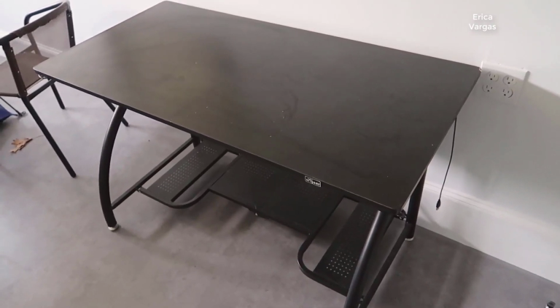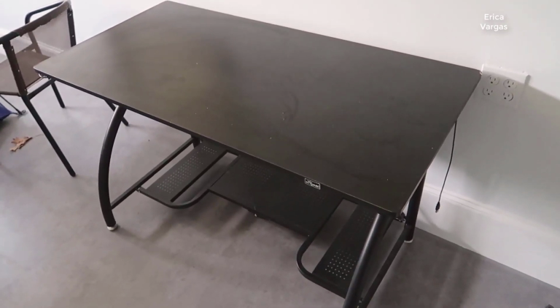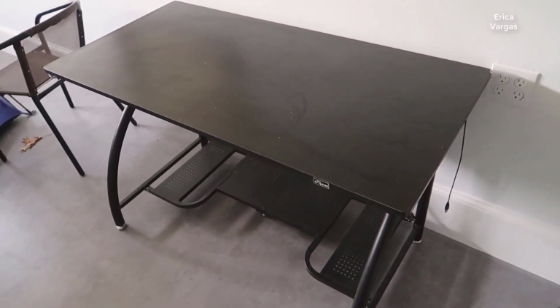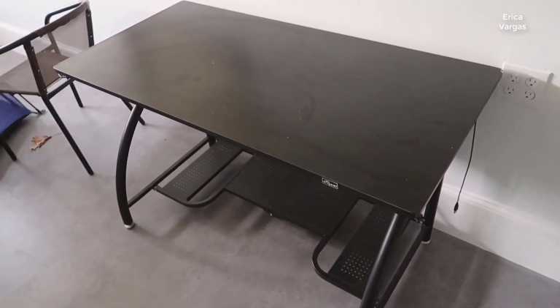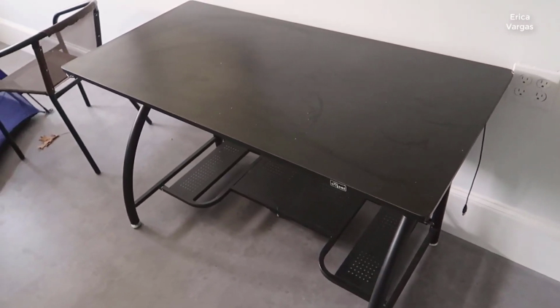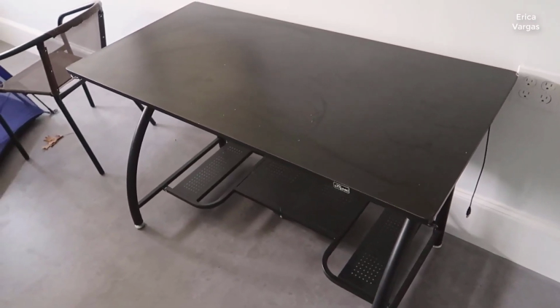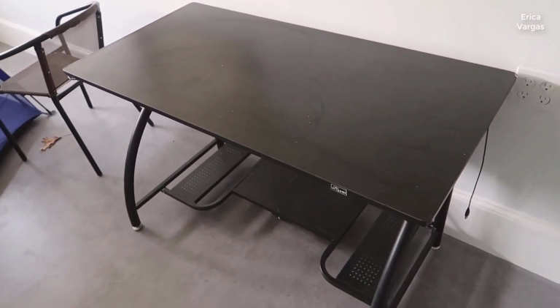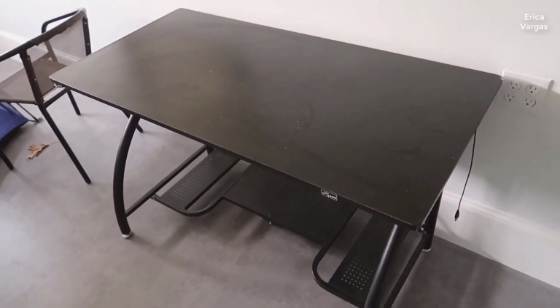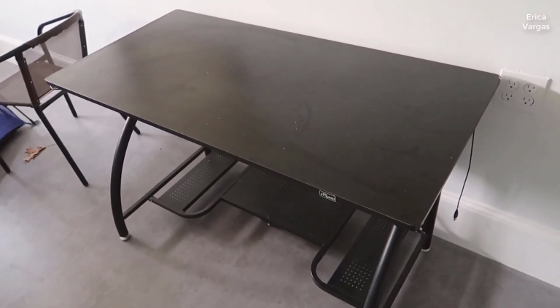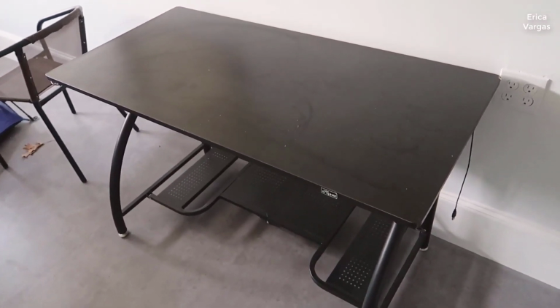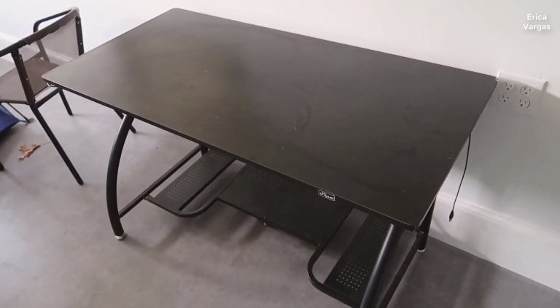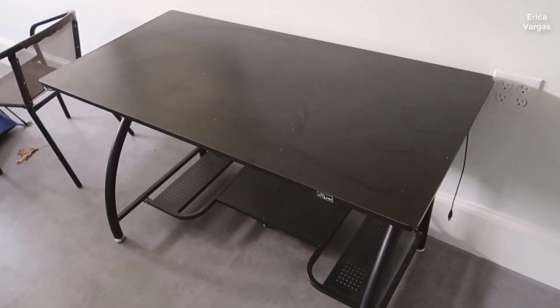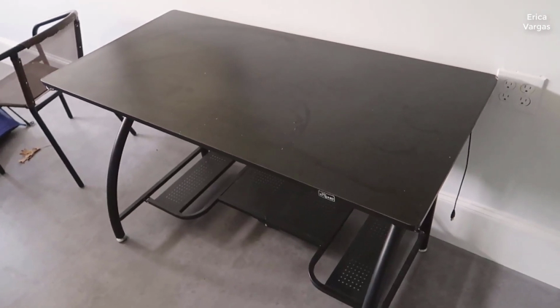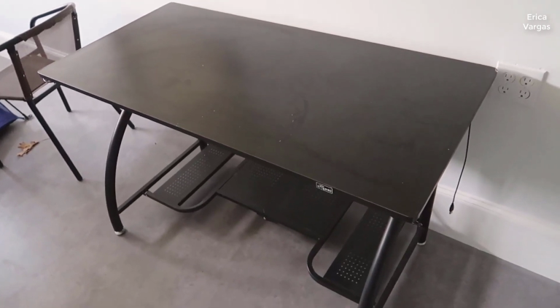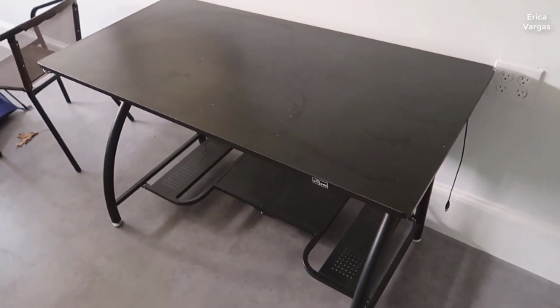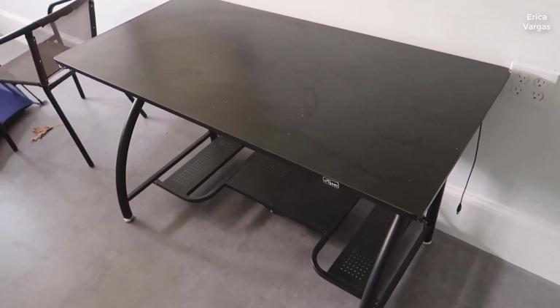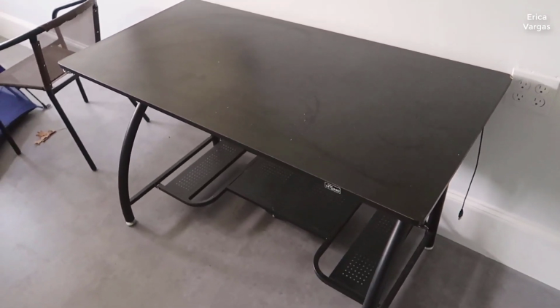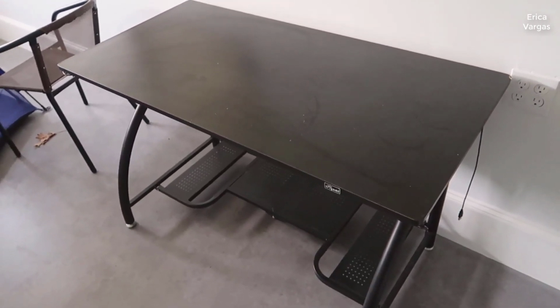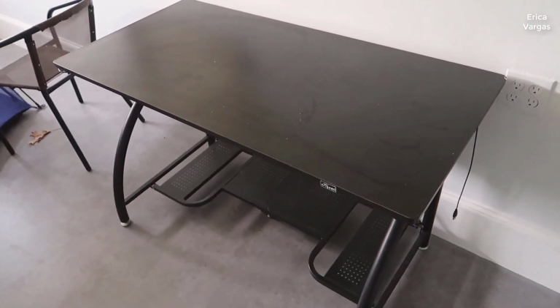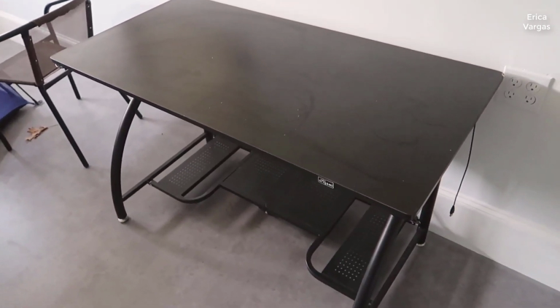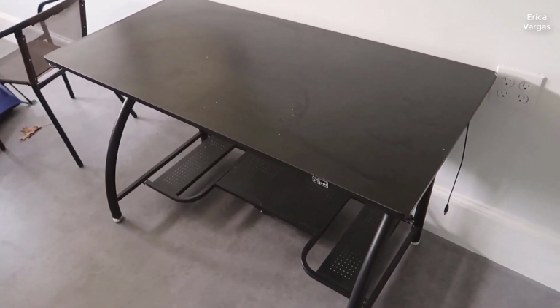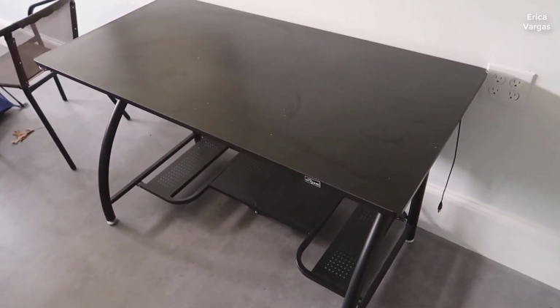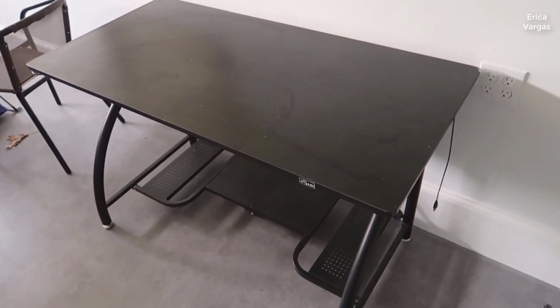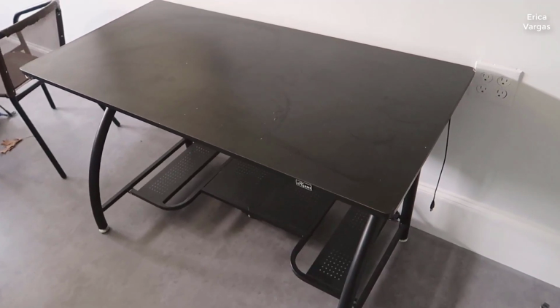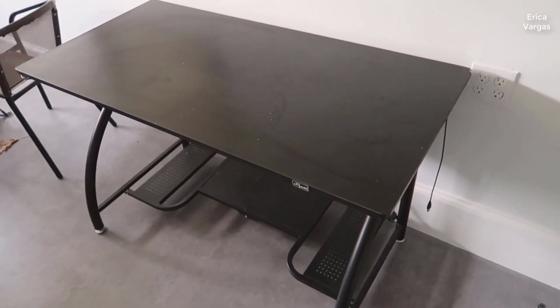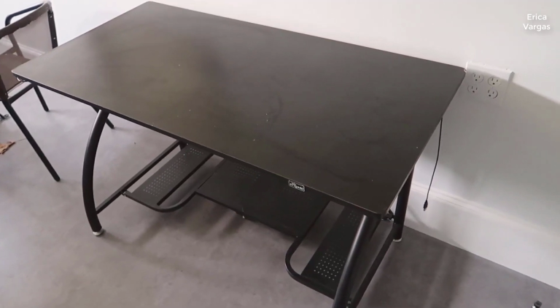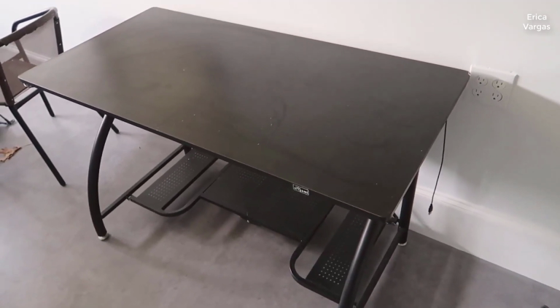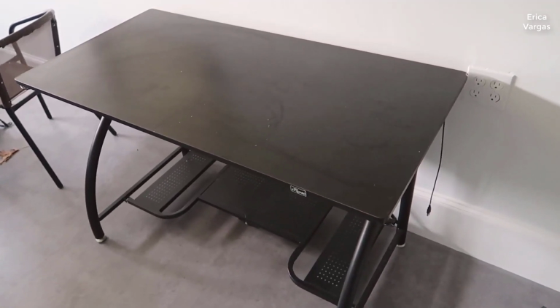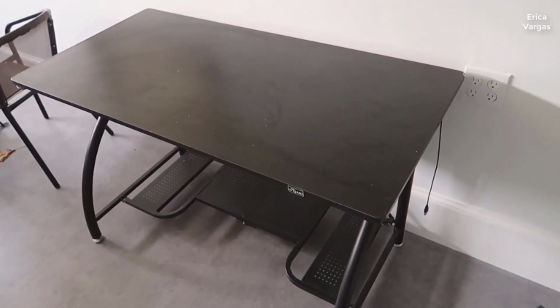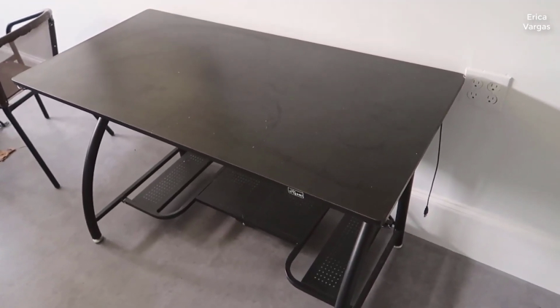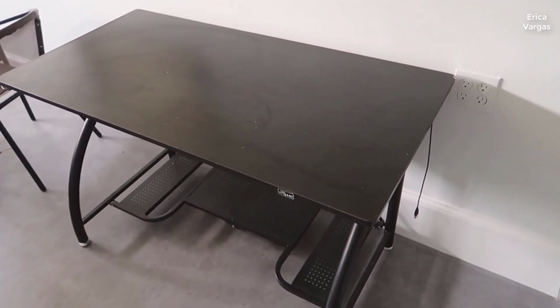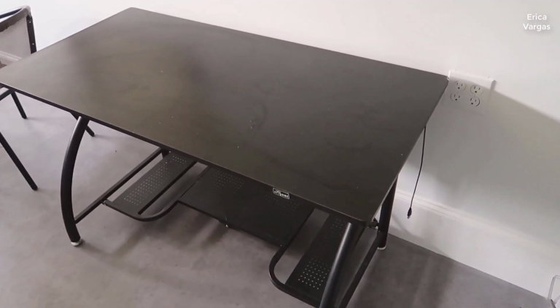We've upgraded to a standing desk, but I actually thought this was a really nice affordable desk and probably one of my favorites if you're looking for something that's a little bit more basic in that sub-$100 price point. So that's why I wanted to do a review of this.